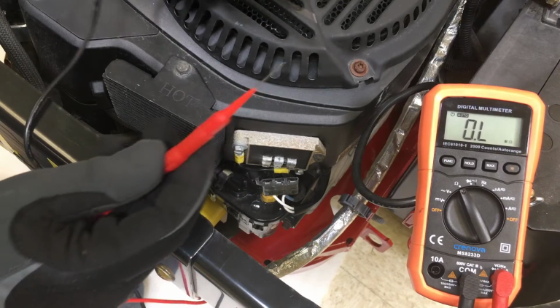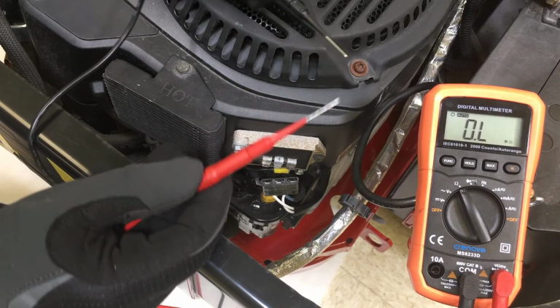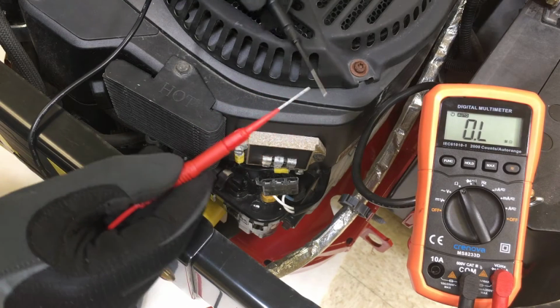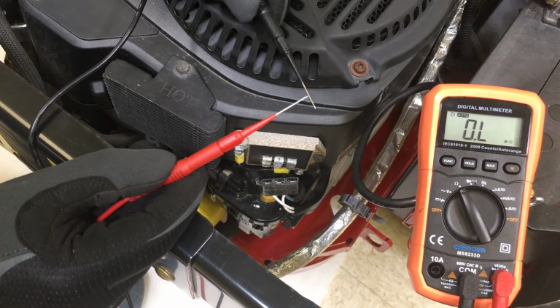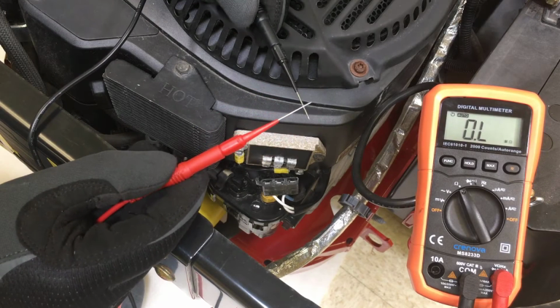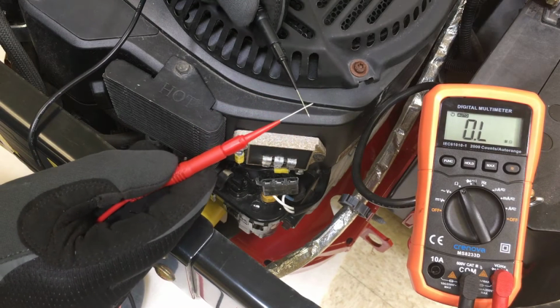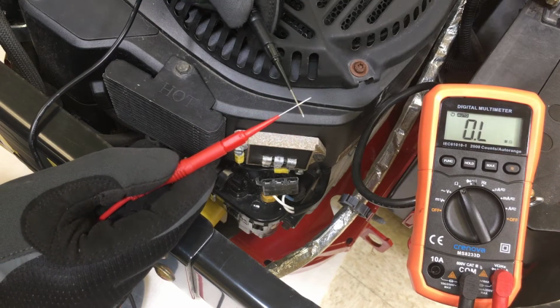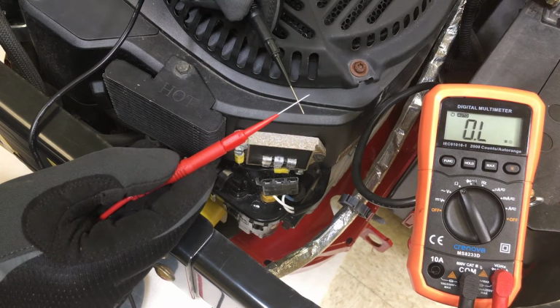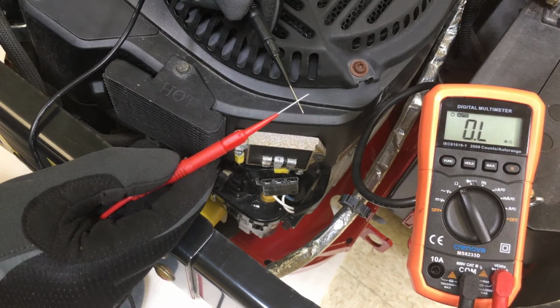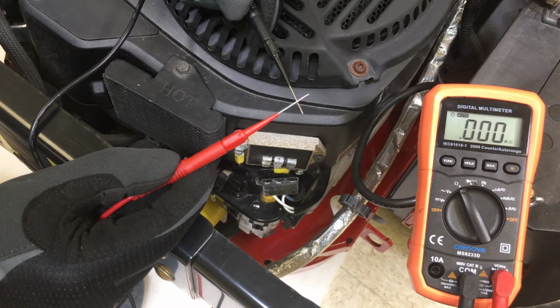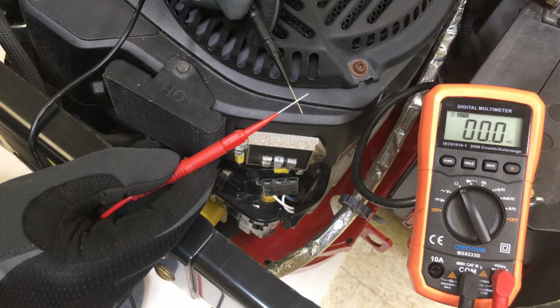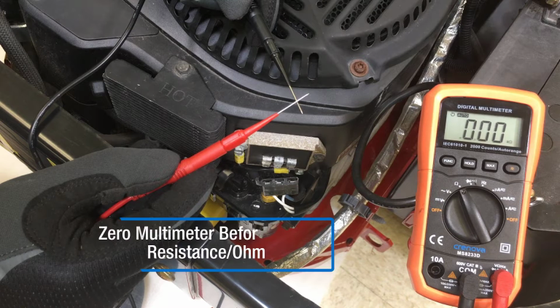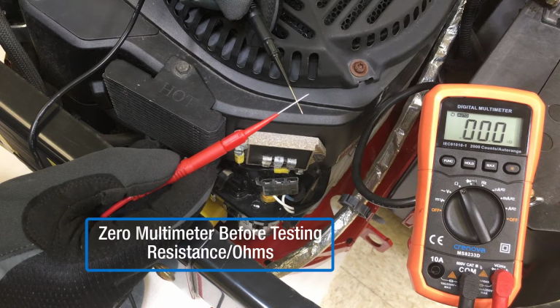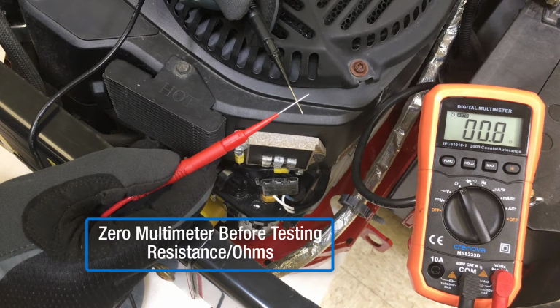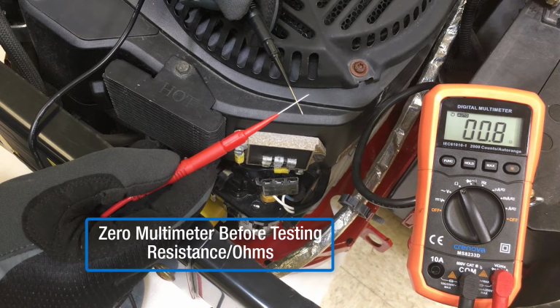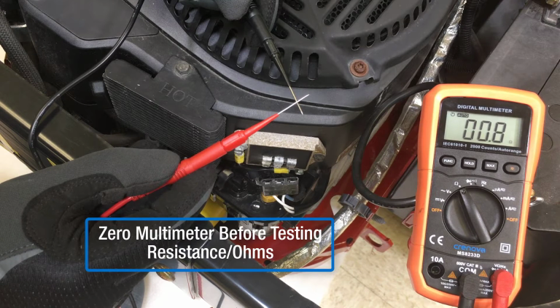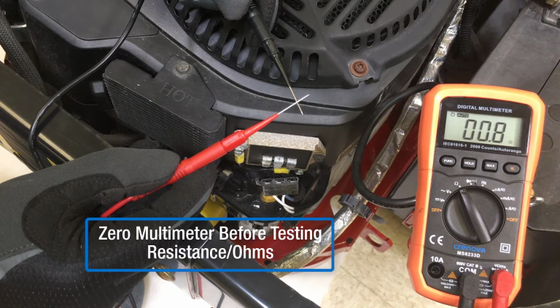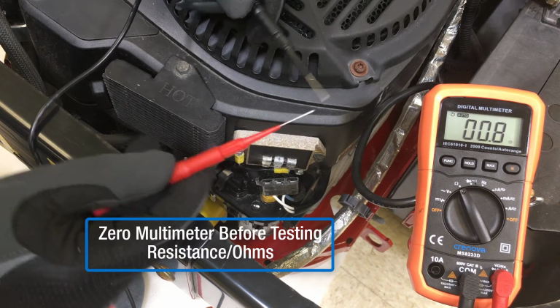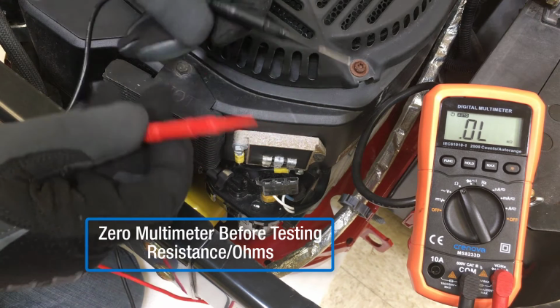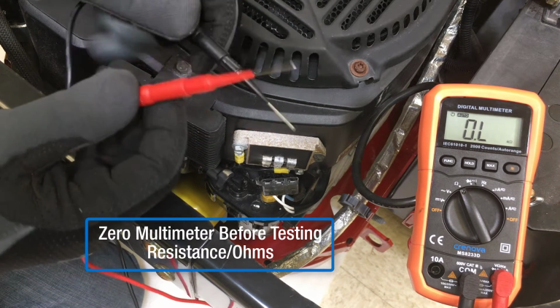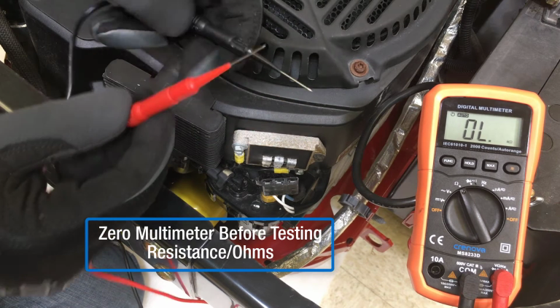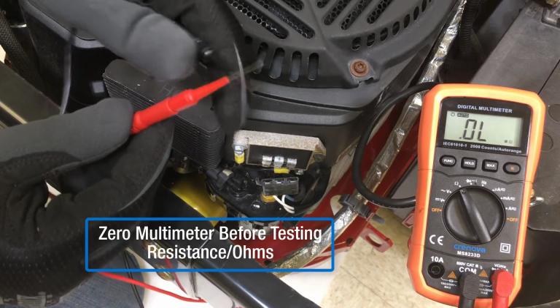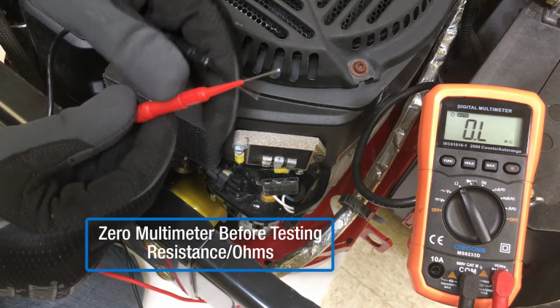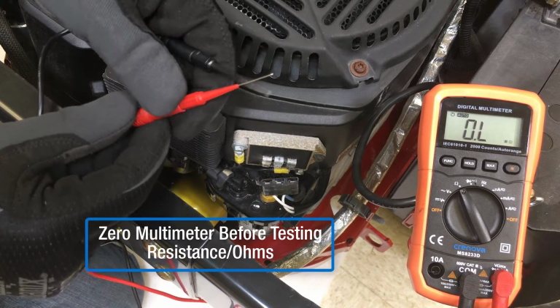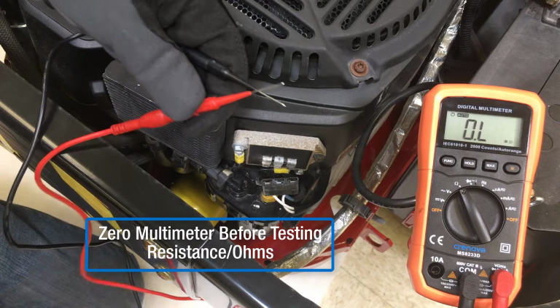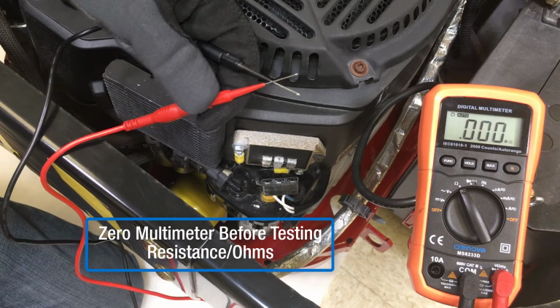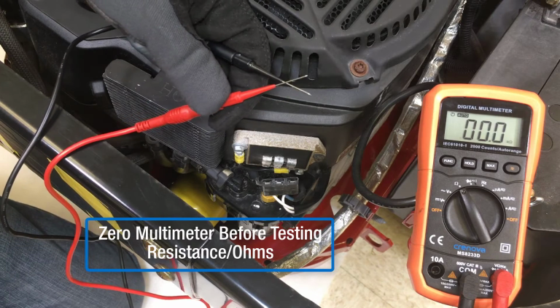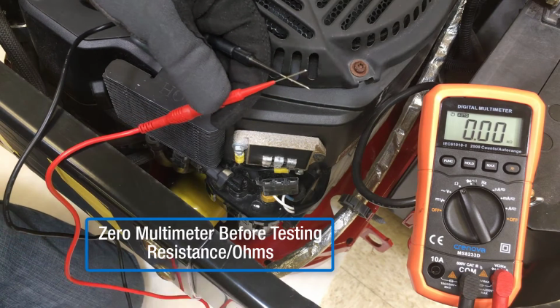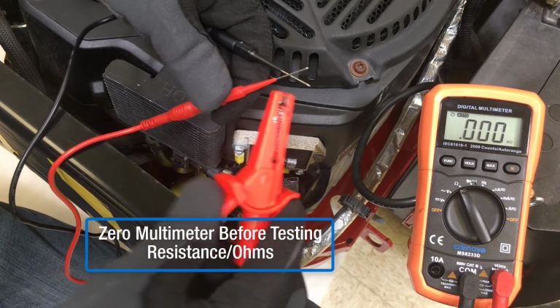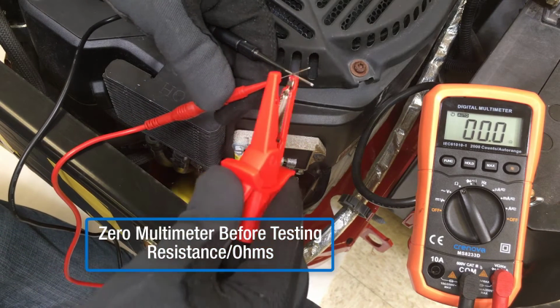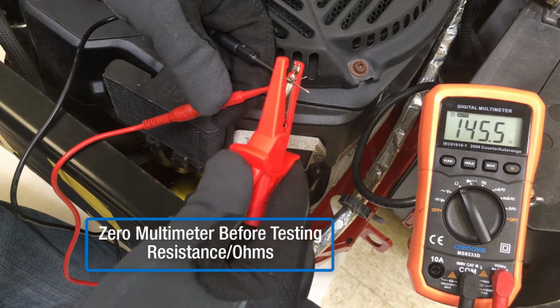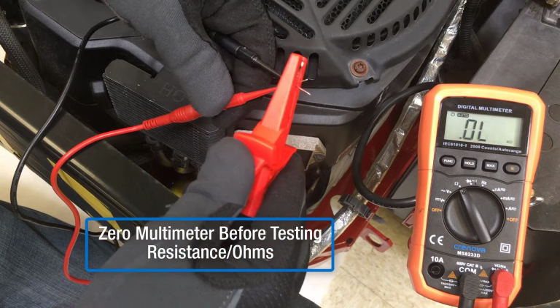I decided to use probes from our EFI service kit in hopes of getting a better connection. Due to the small diameter of the probes, confirming zero on the multimeter can be difficult, so I use an alligator attachment for assistance.